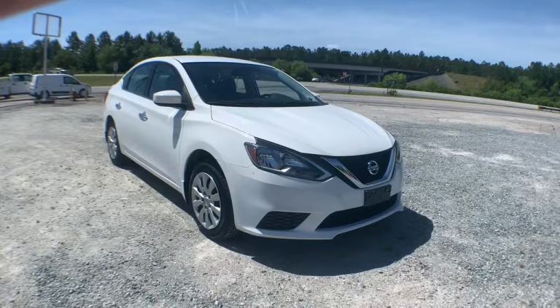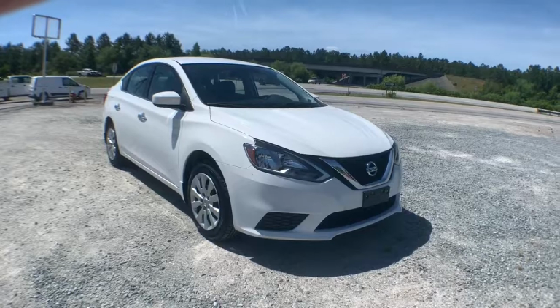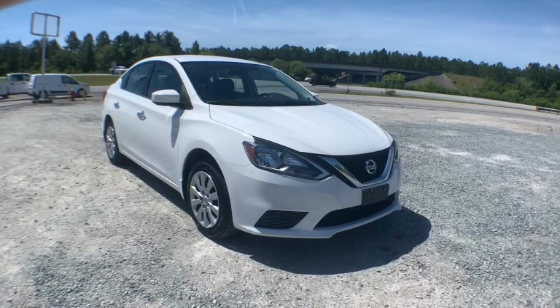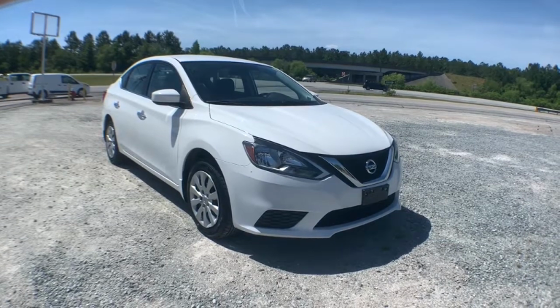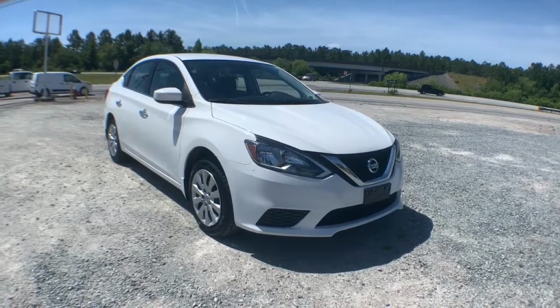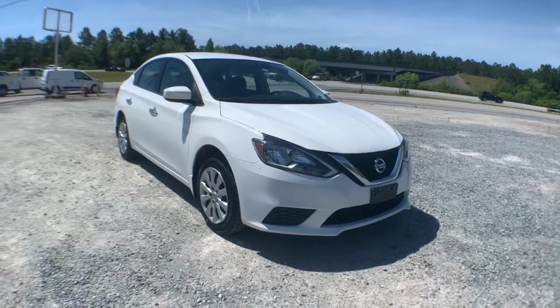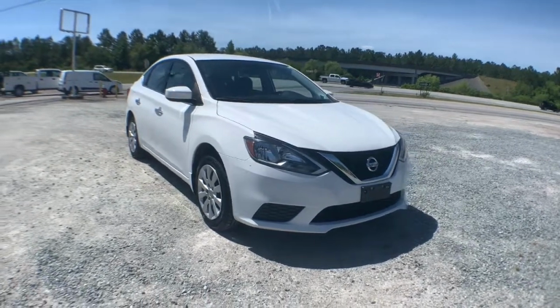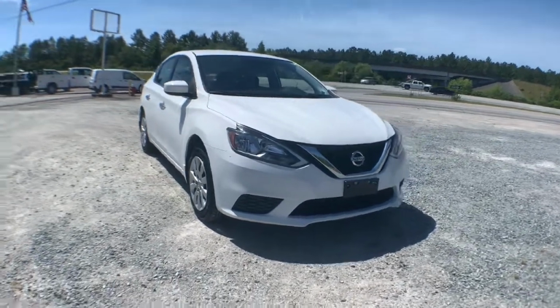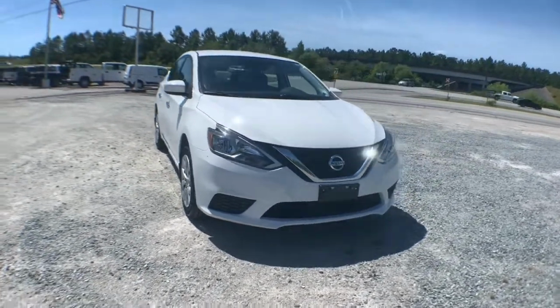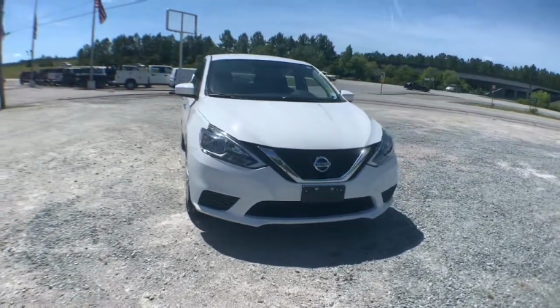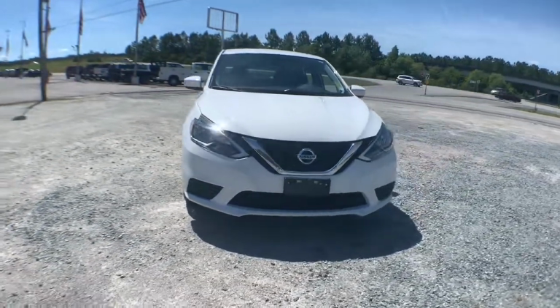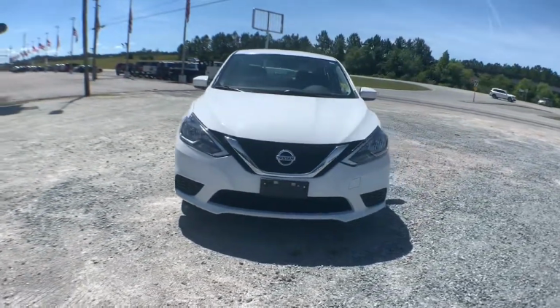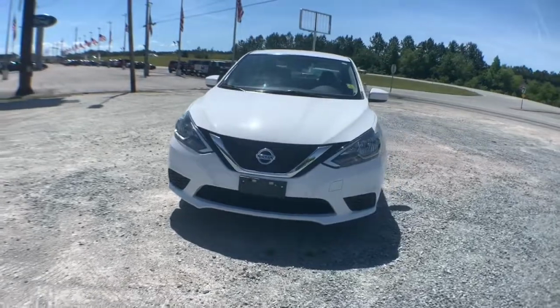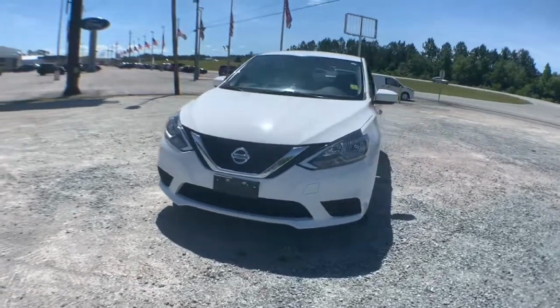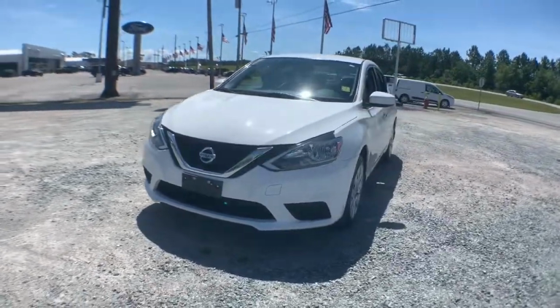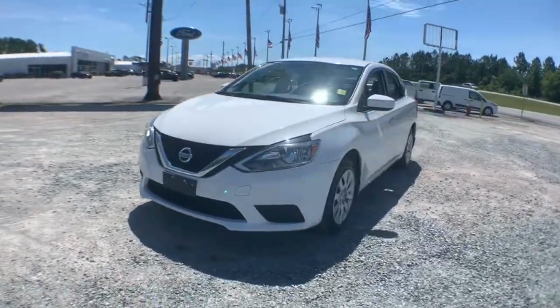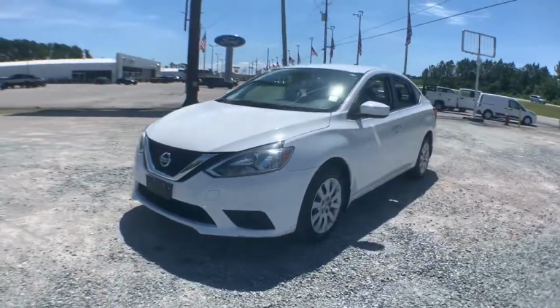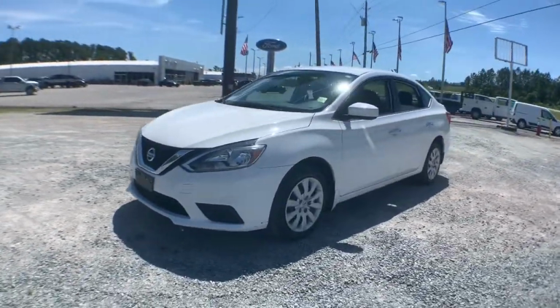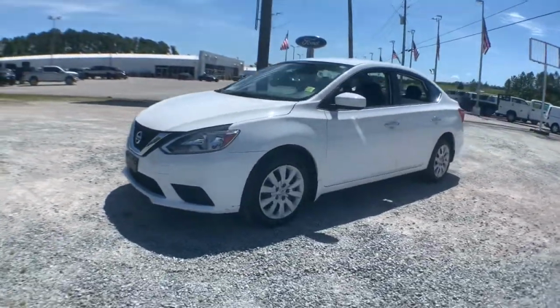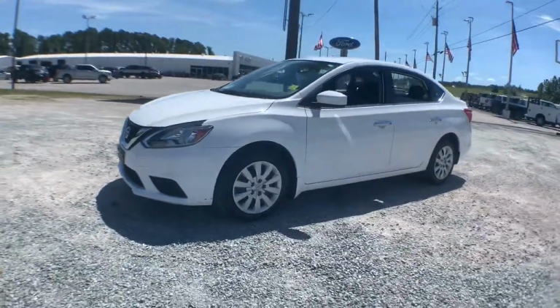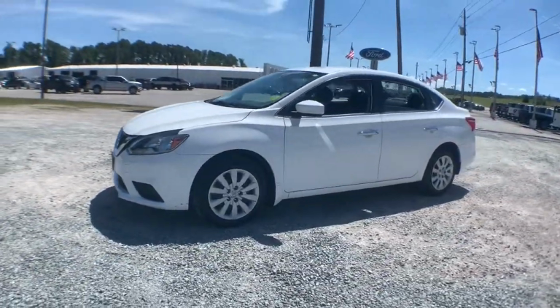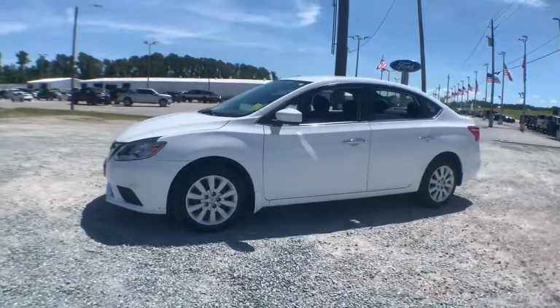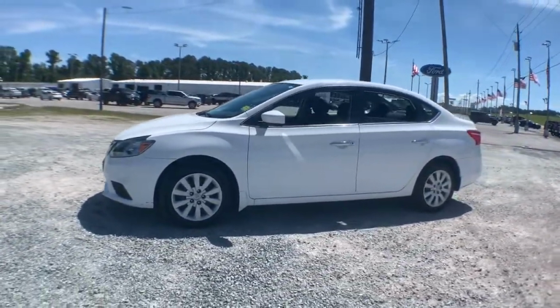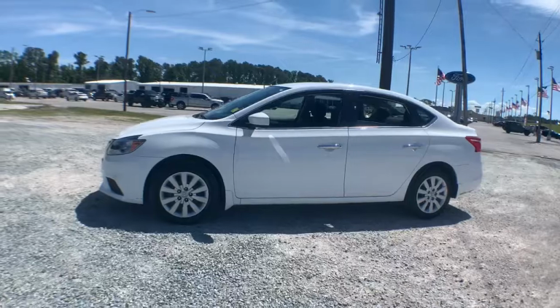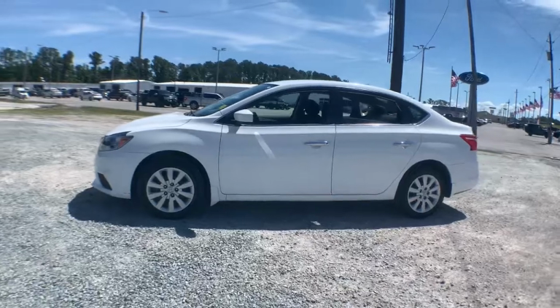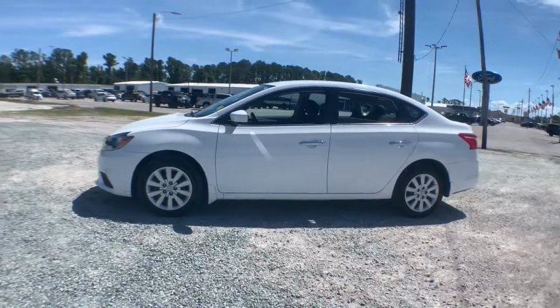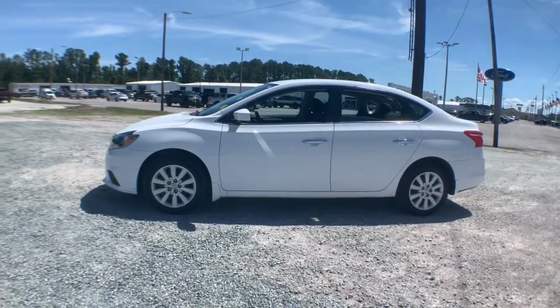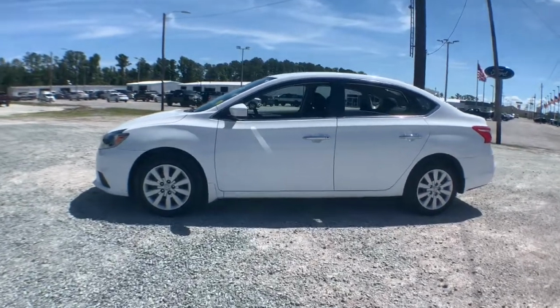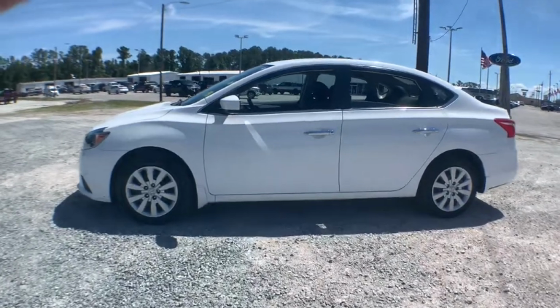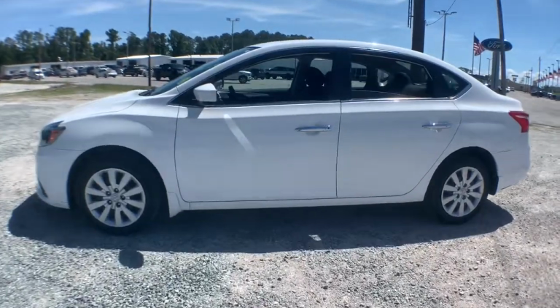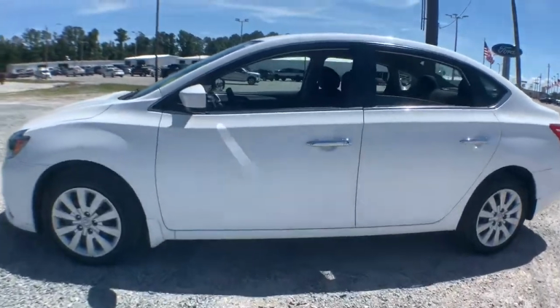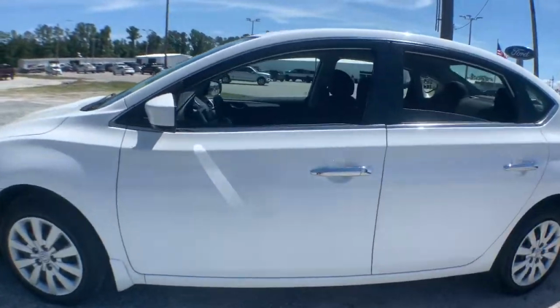Check out this 2017 Nissan Sentra. This vehicle still has fewer than 30,000 miles on the clock, so it won't last long. Comfort, convenience, safety and fun are all yours in the sleek and spirited Sentra.